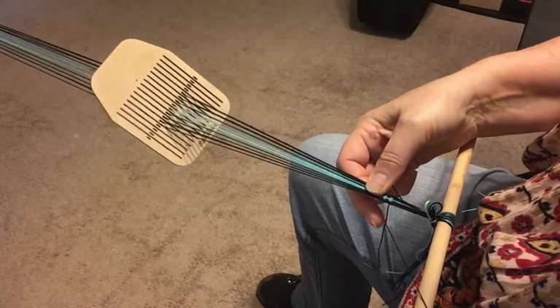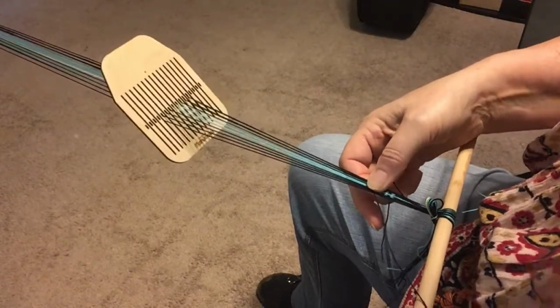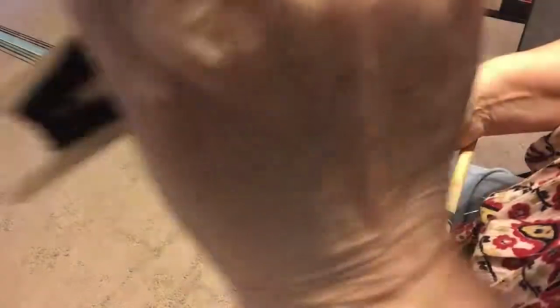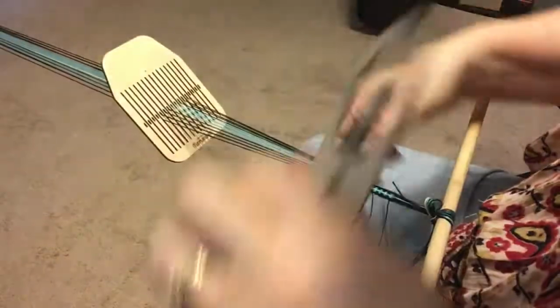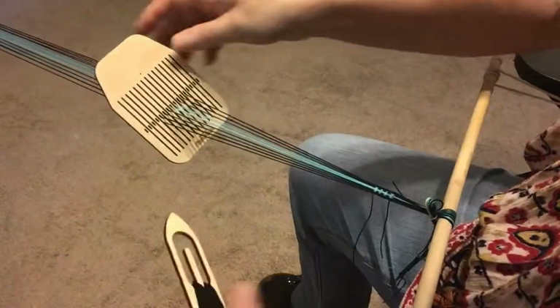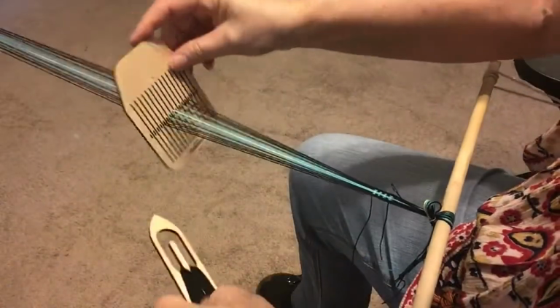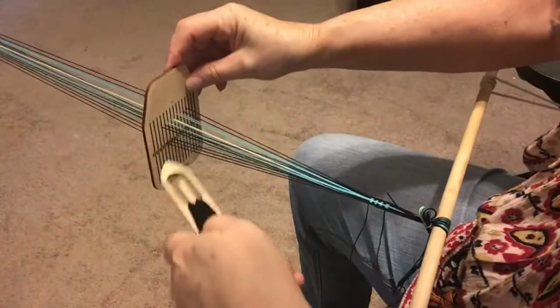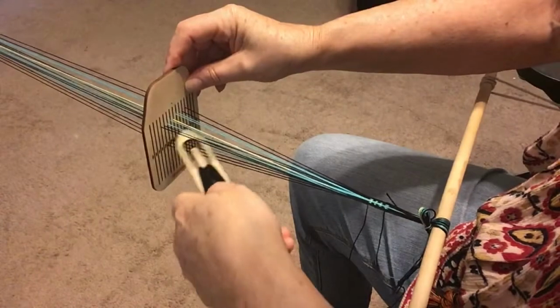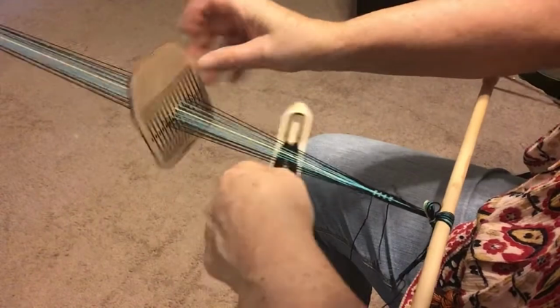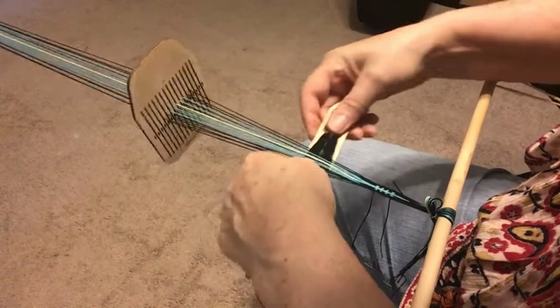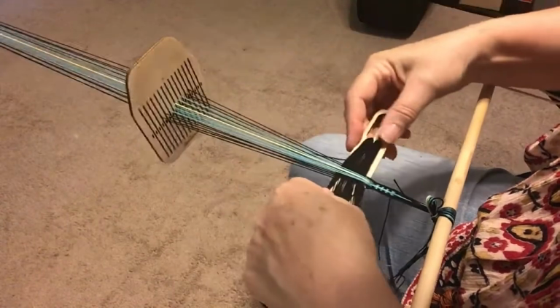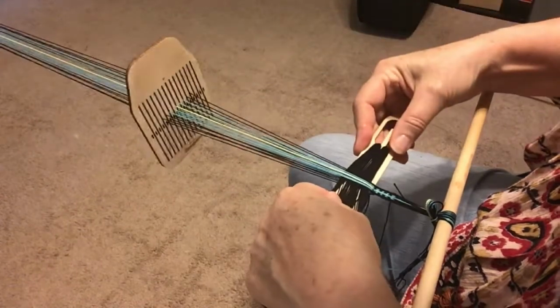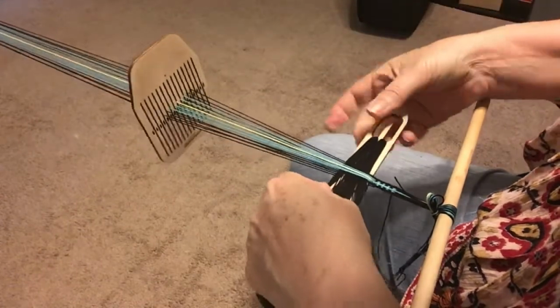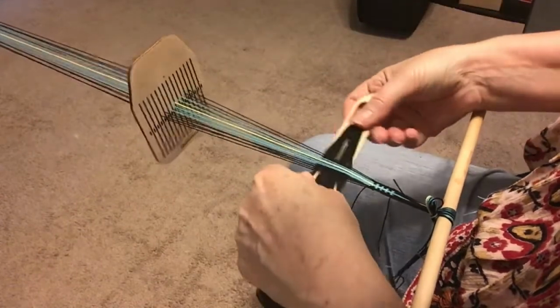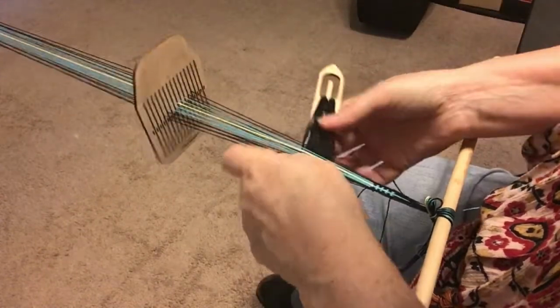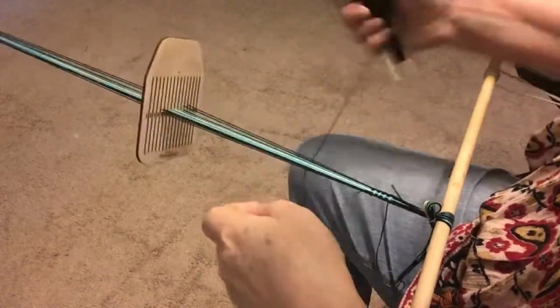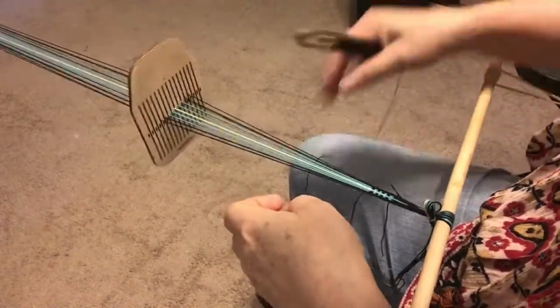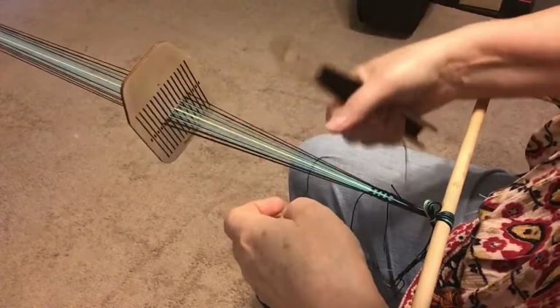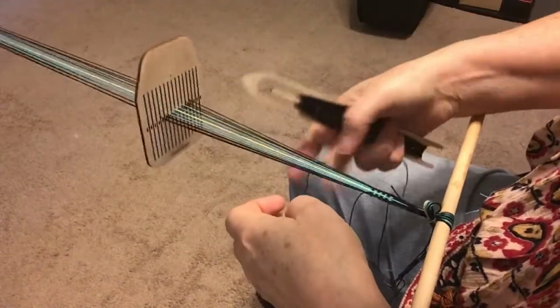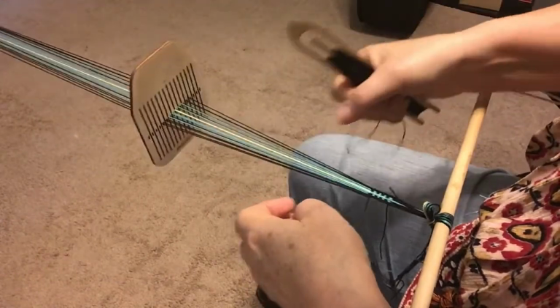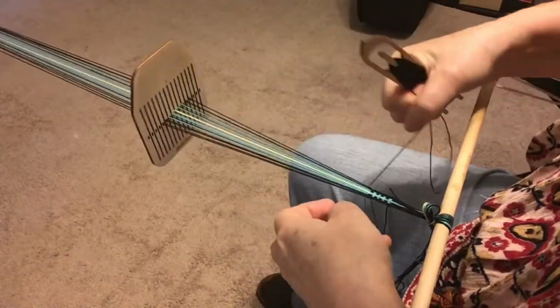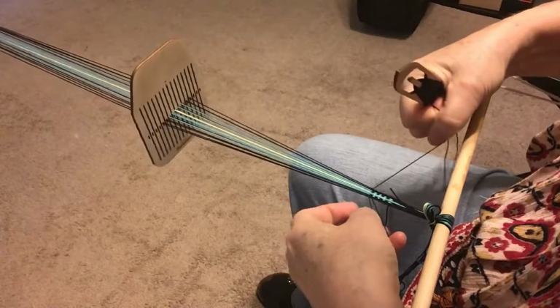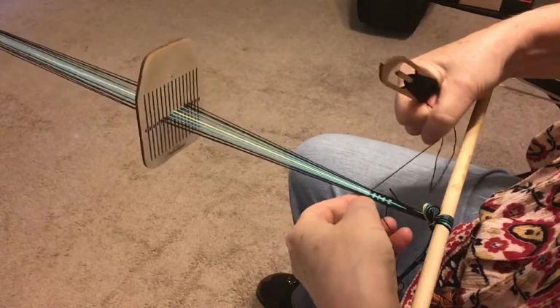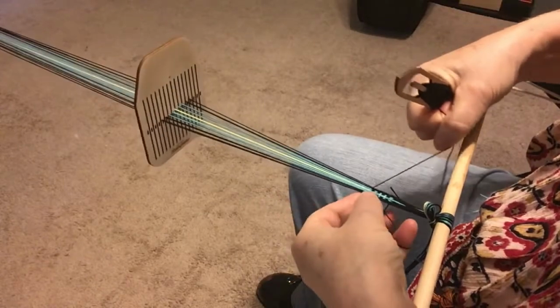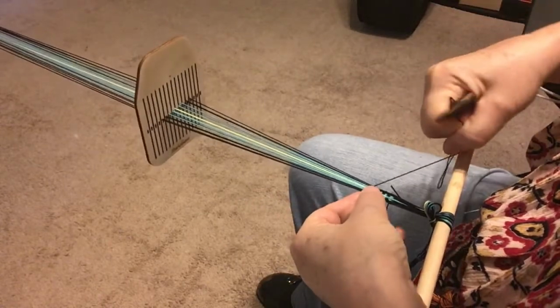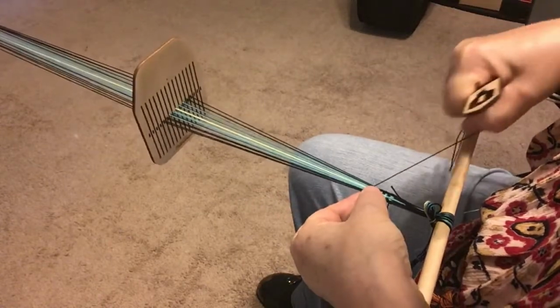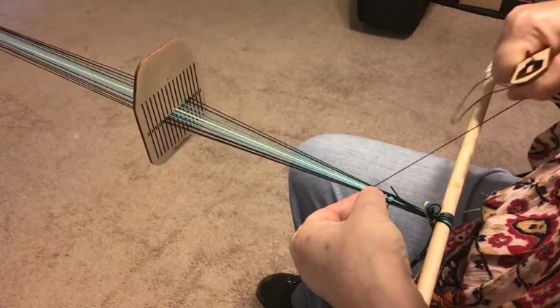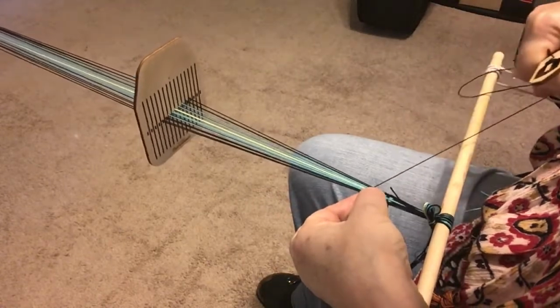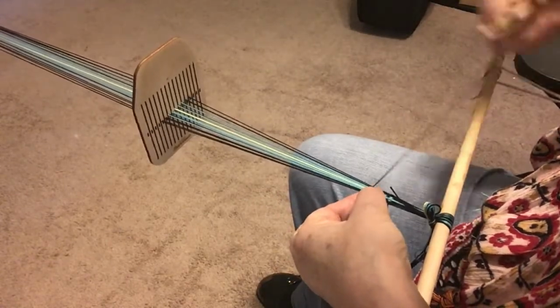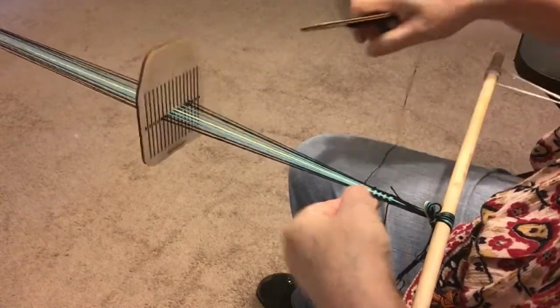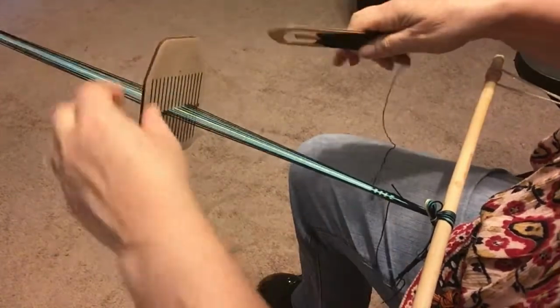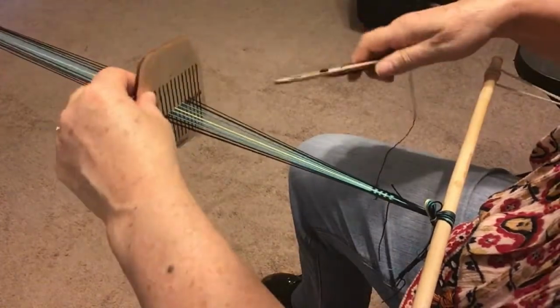I lift the heddle when the shuttle thread, the weft, is on the right side. Establish good habits right from the start. The weaving itself is the same as what we did with the string heddles.